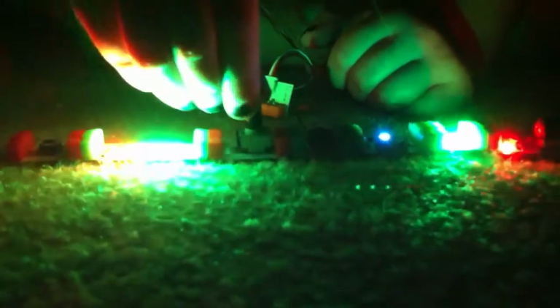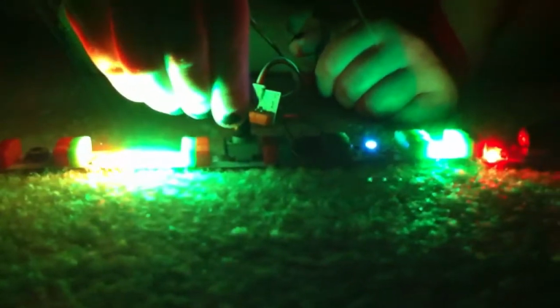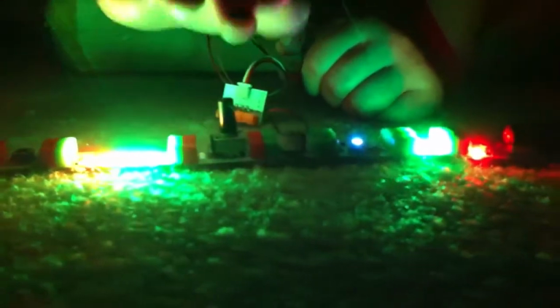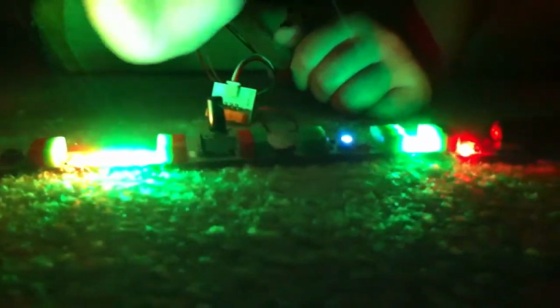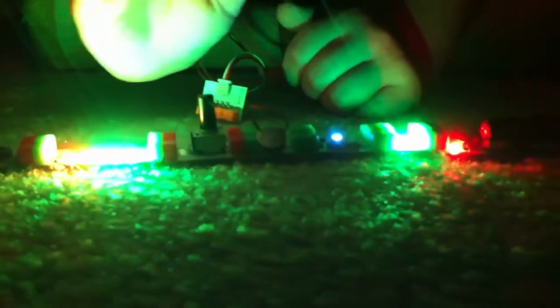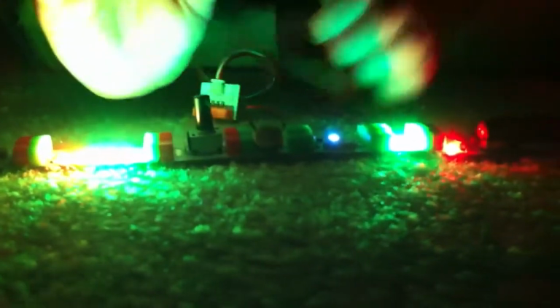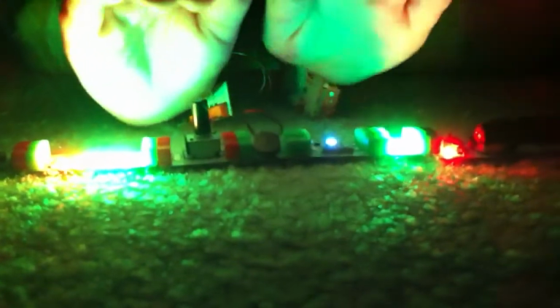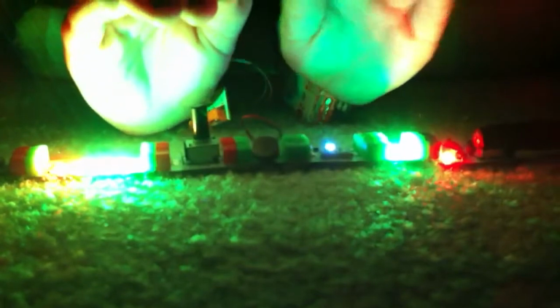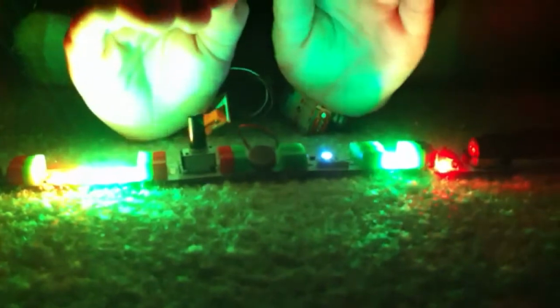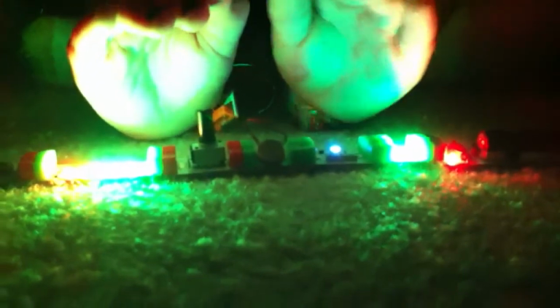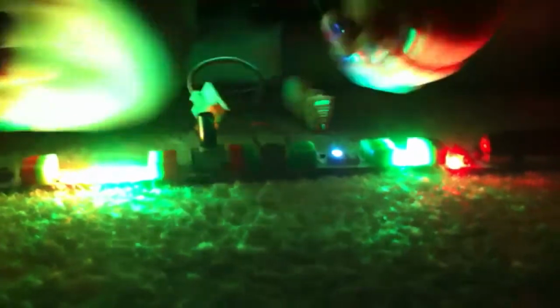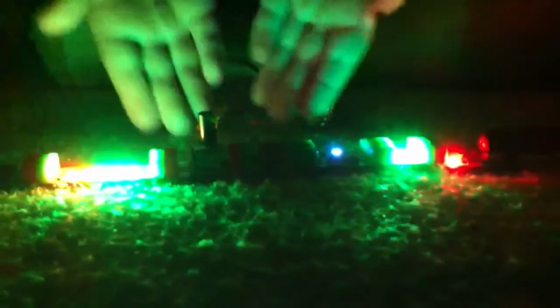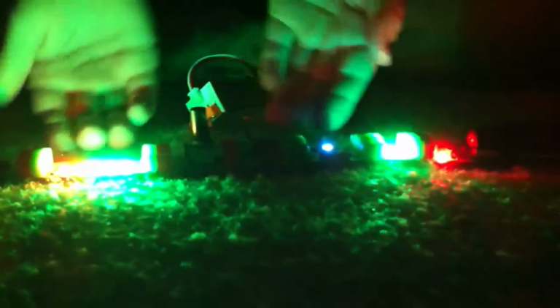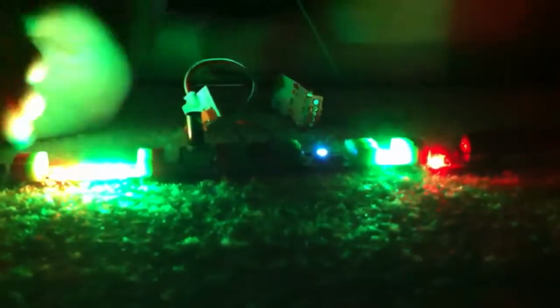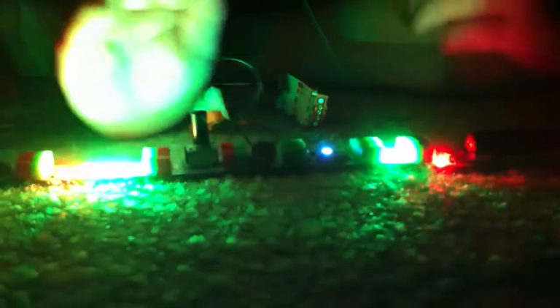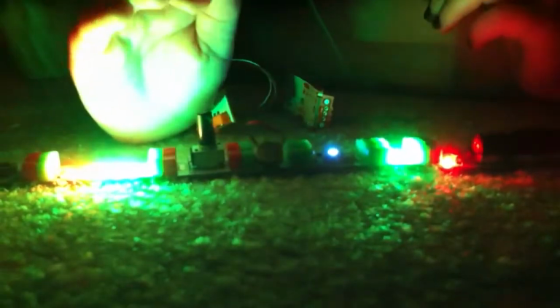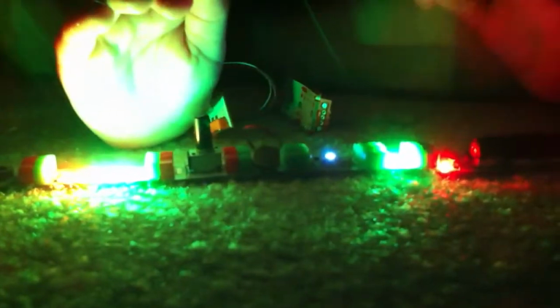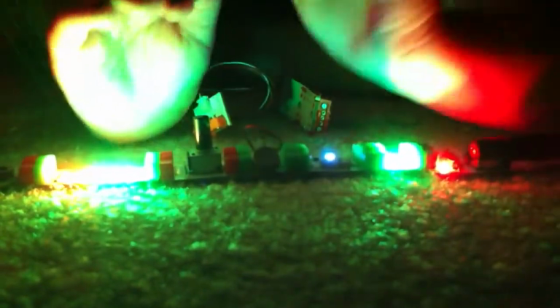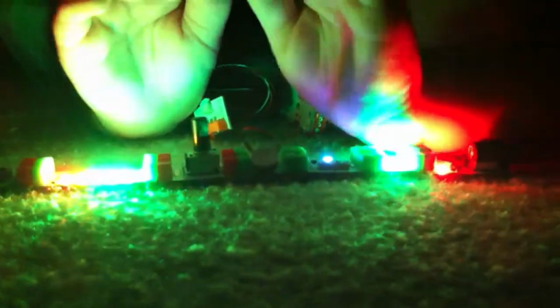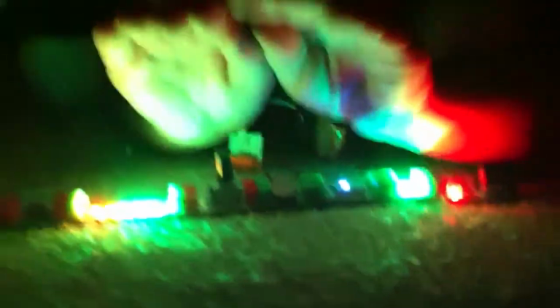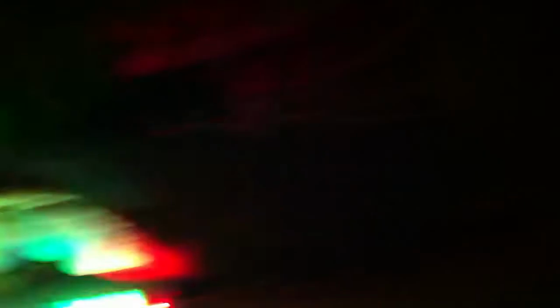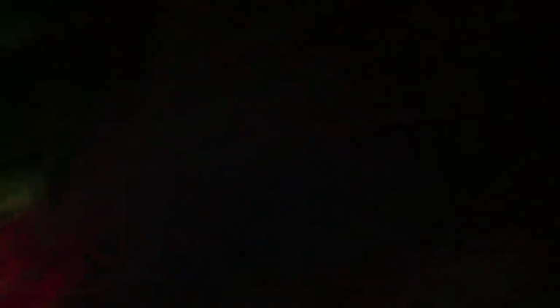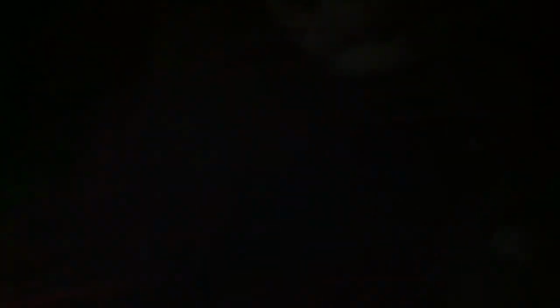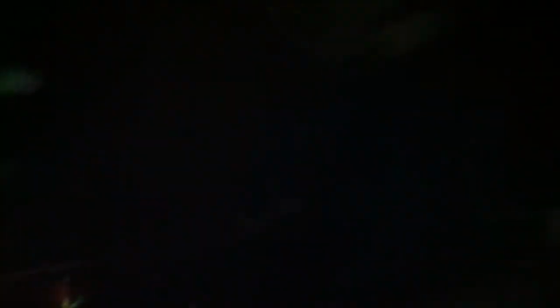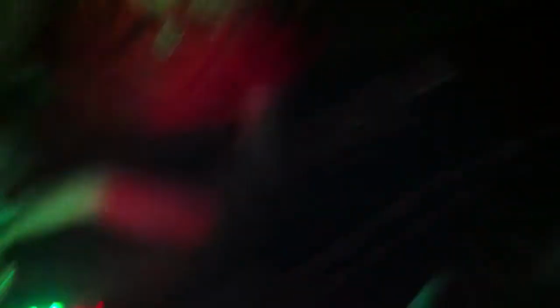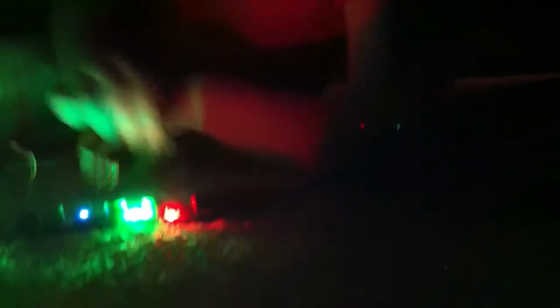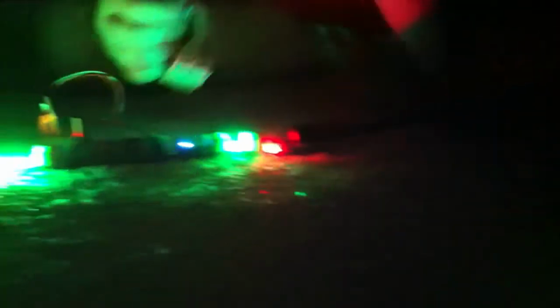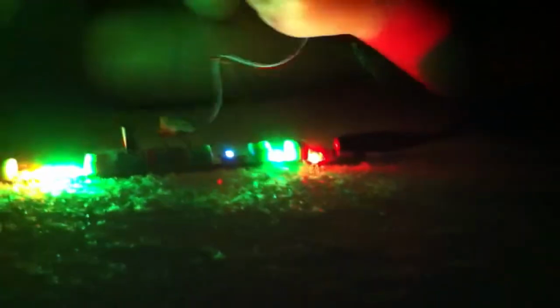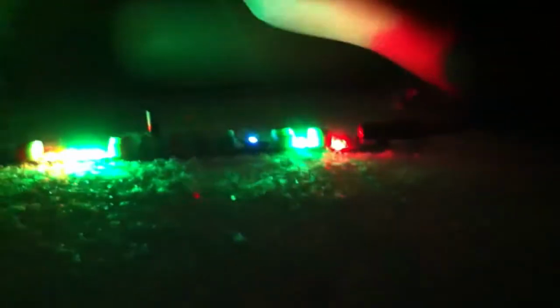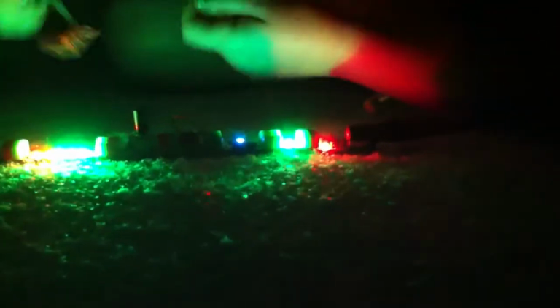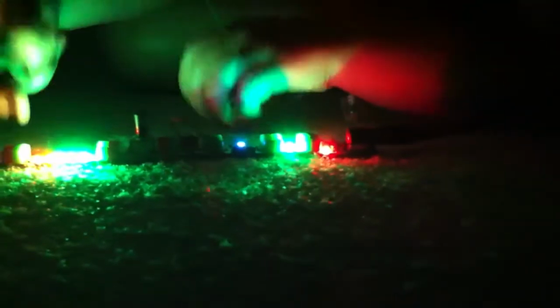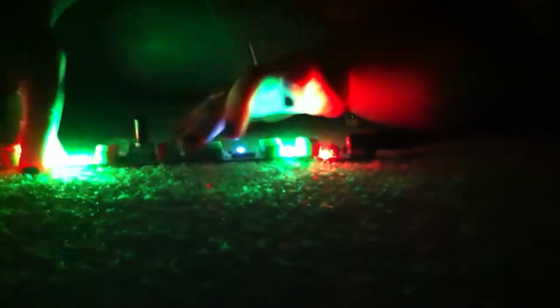Wow, that's an awesome circuit you made today! You made that by yourself. This is what we do.